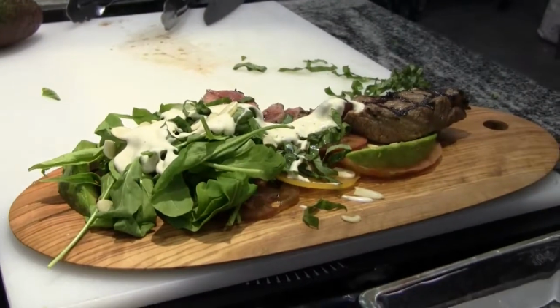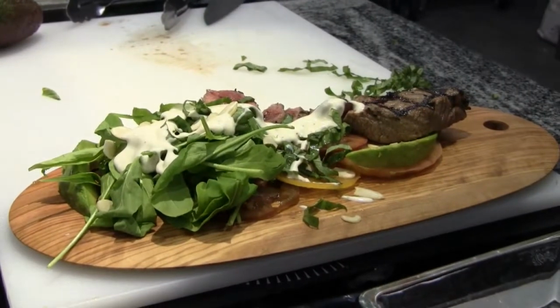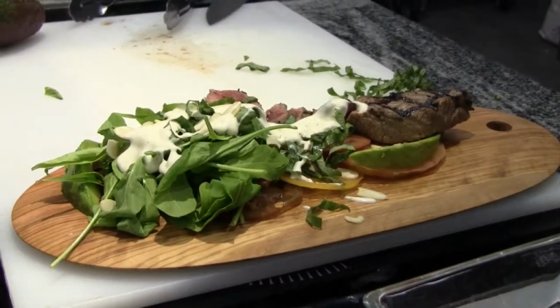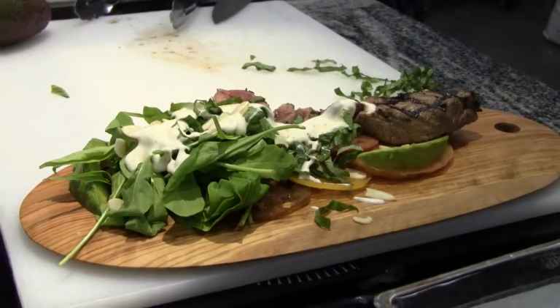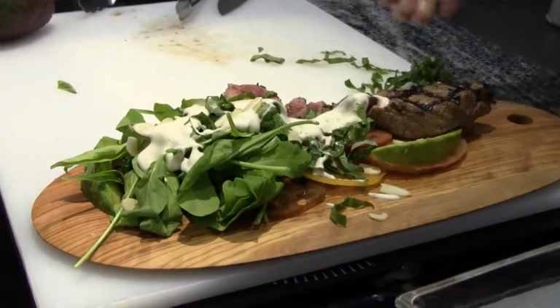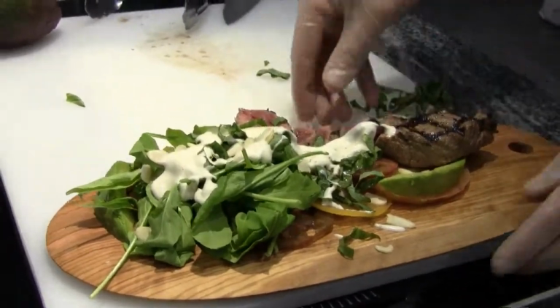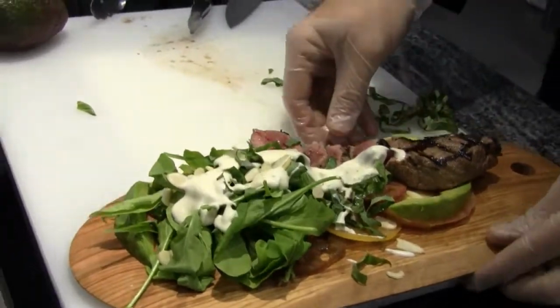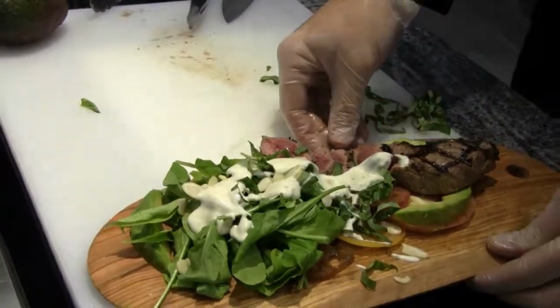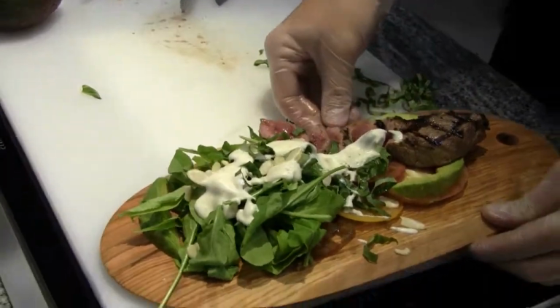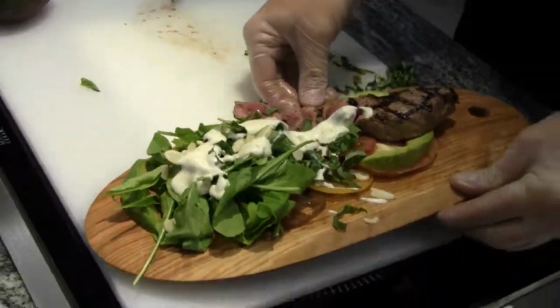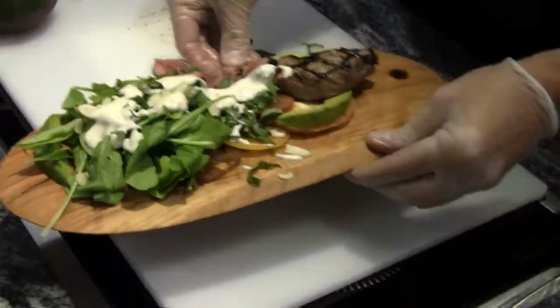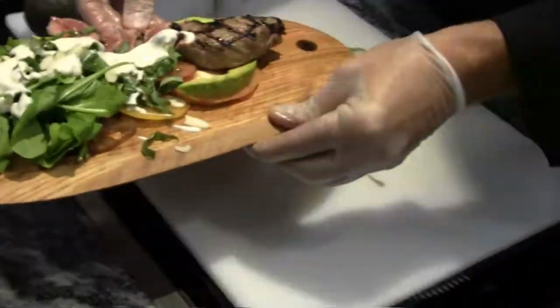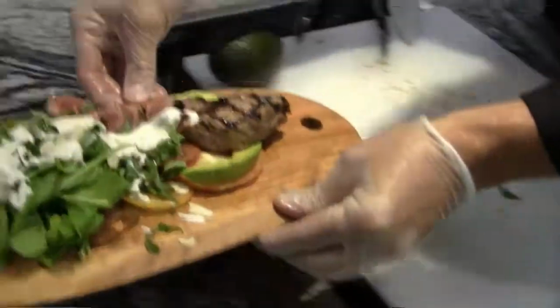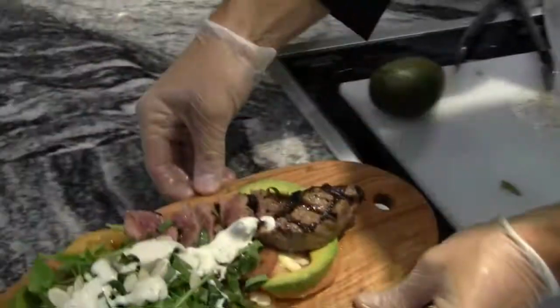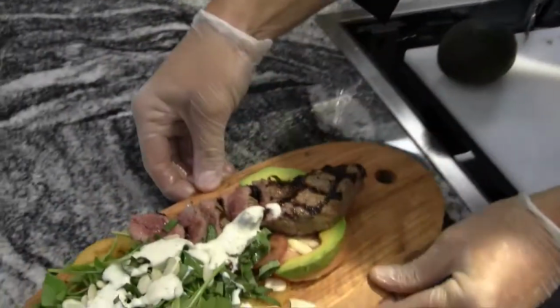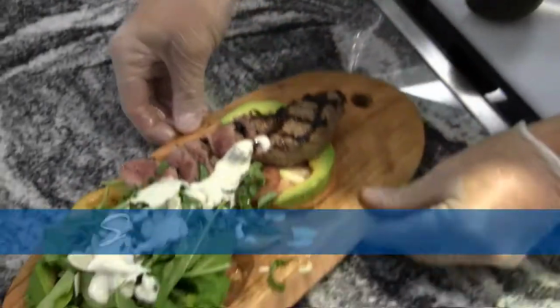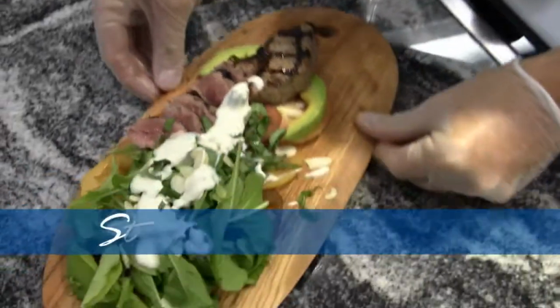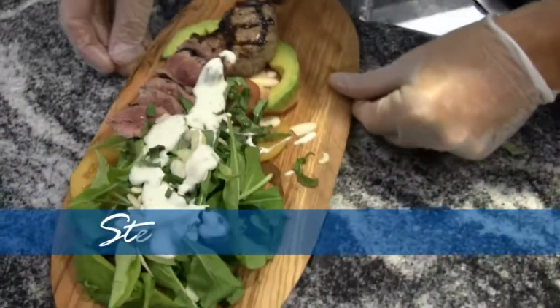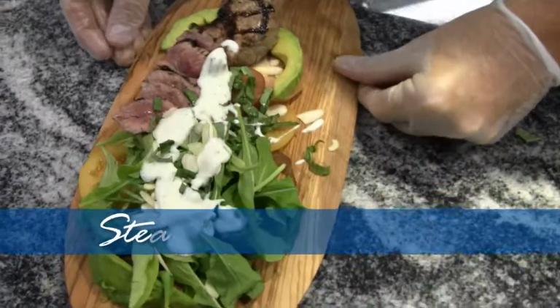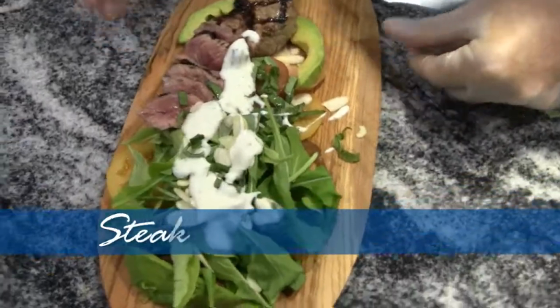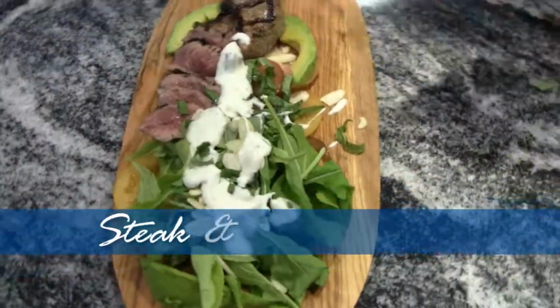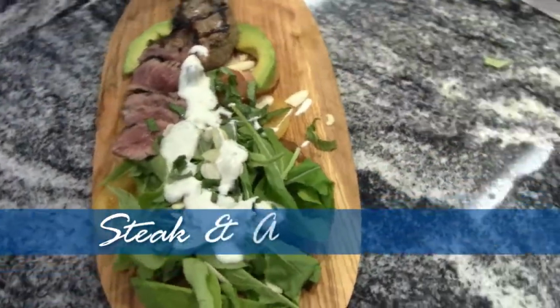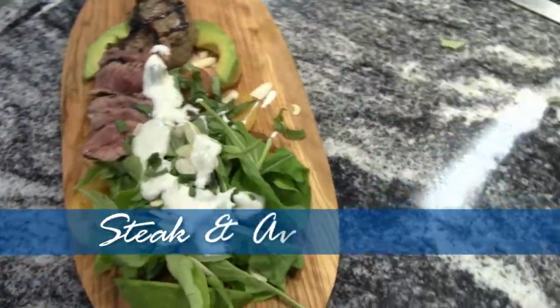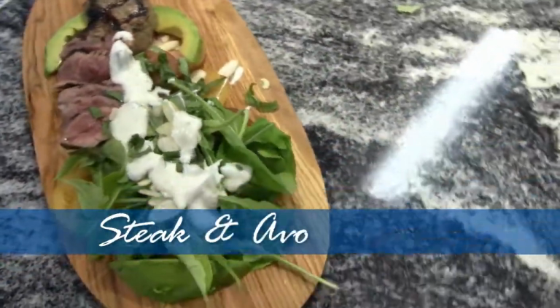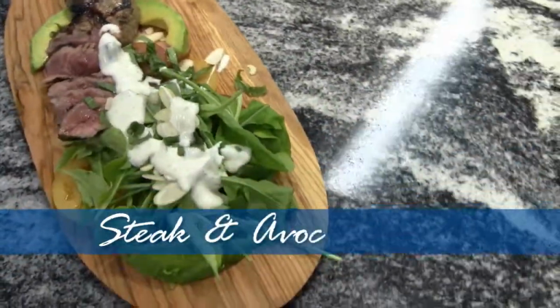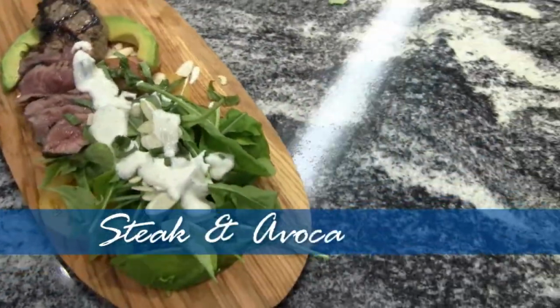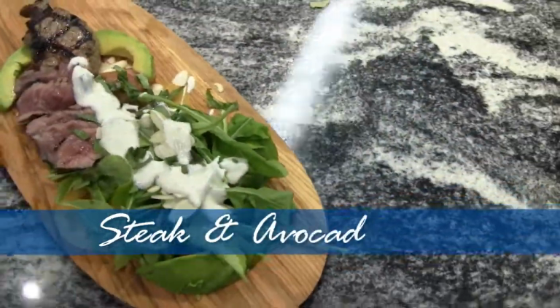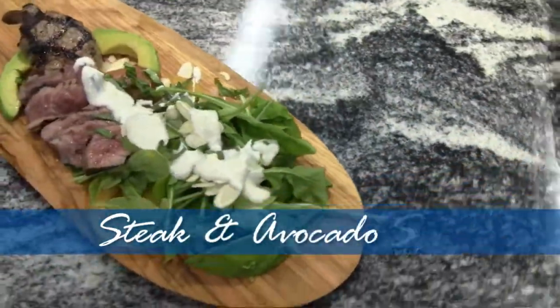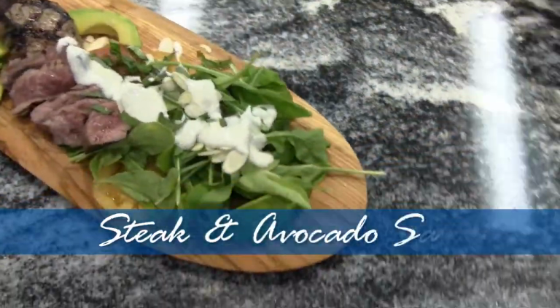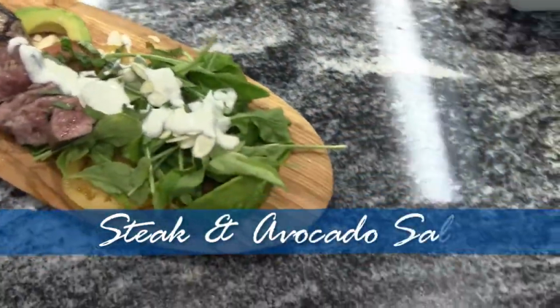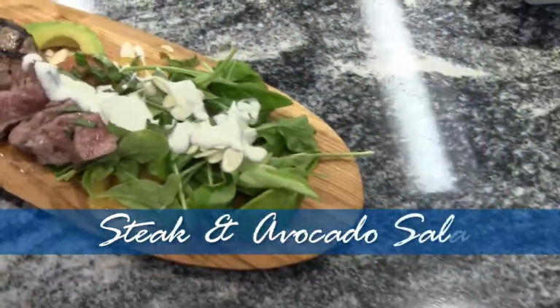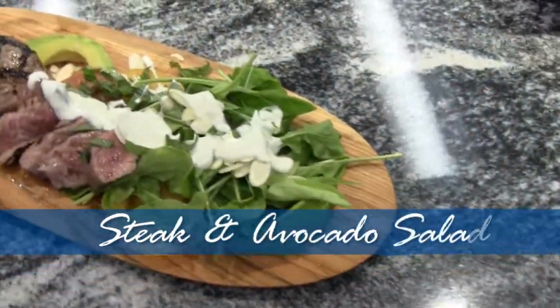A wonderful summer steak and avocado salad.